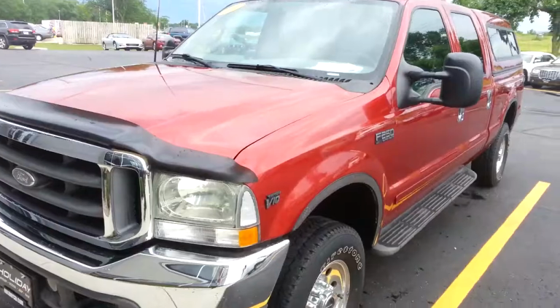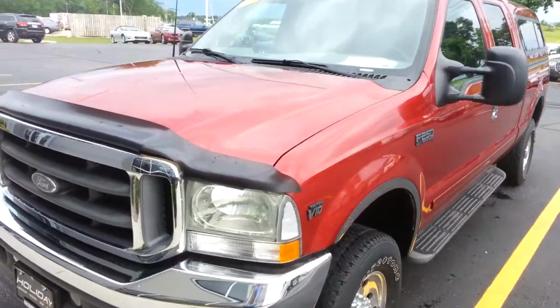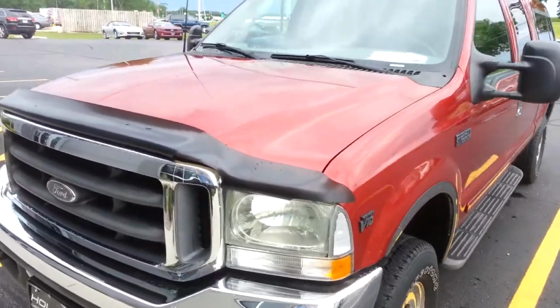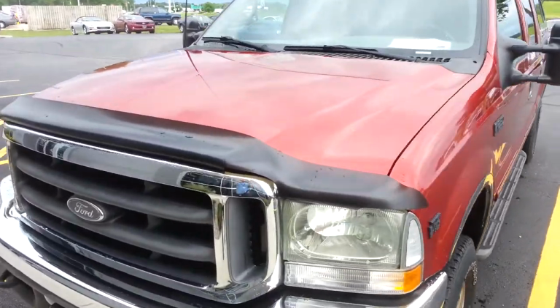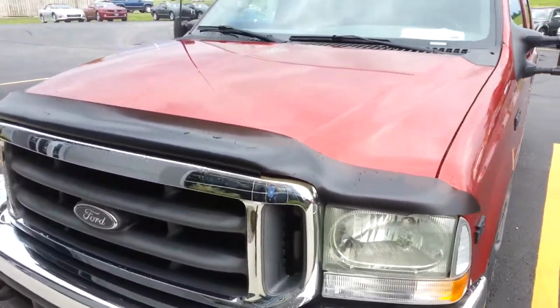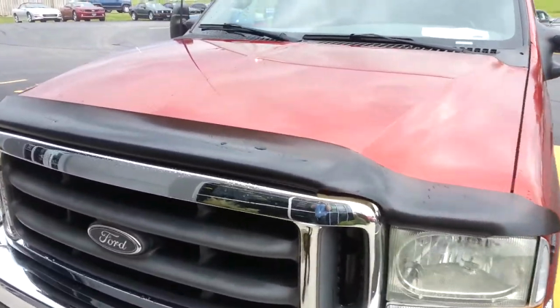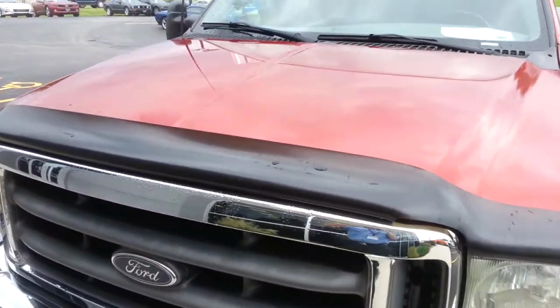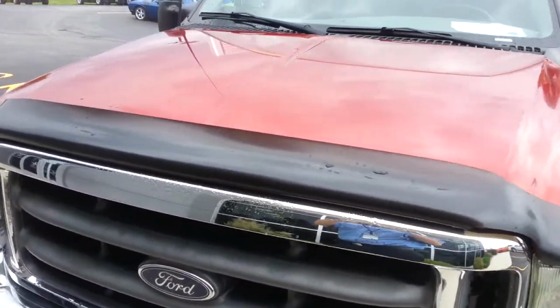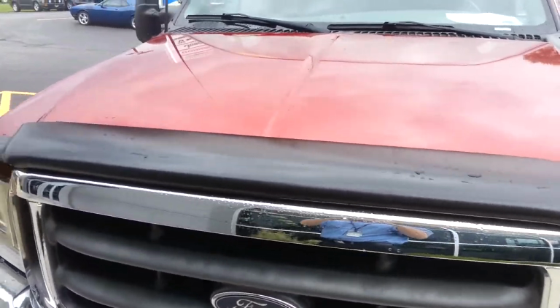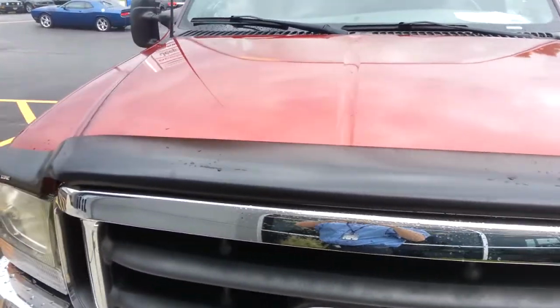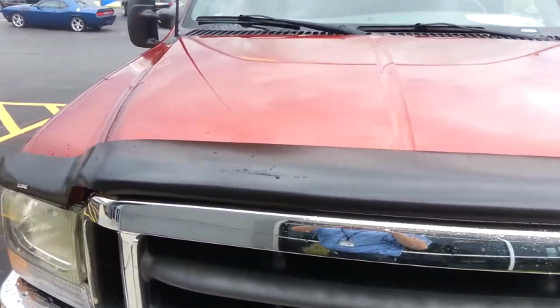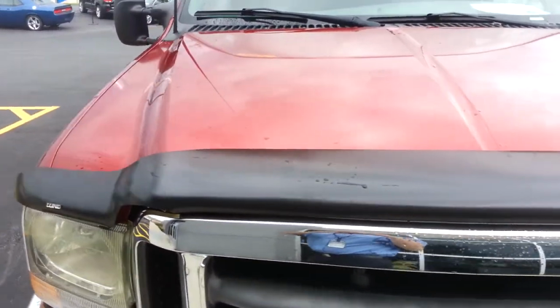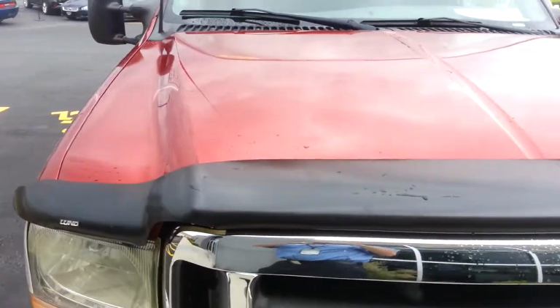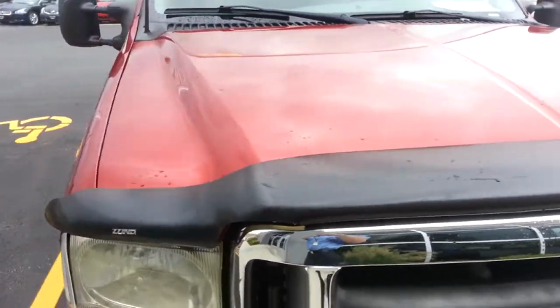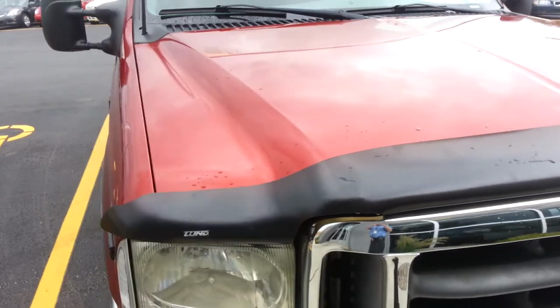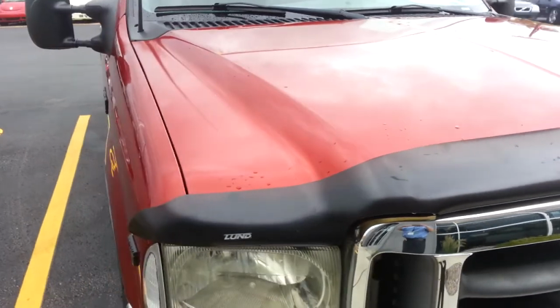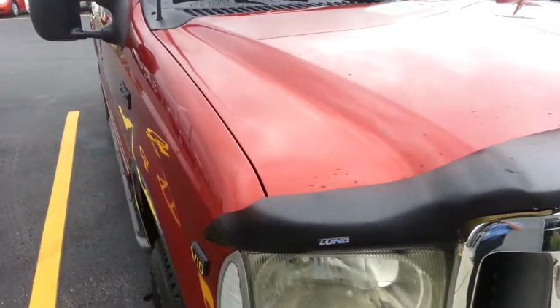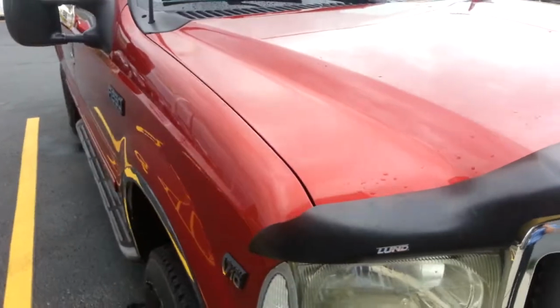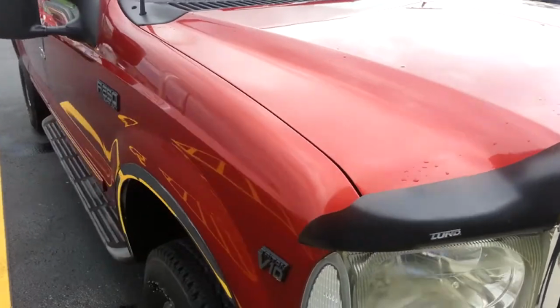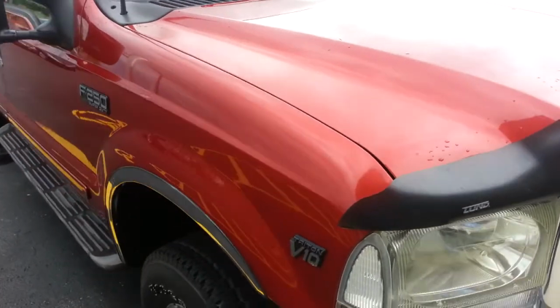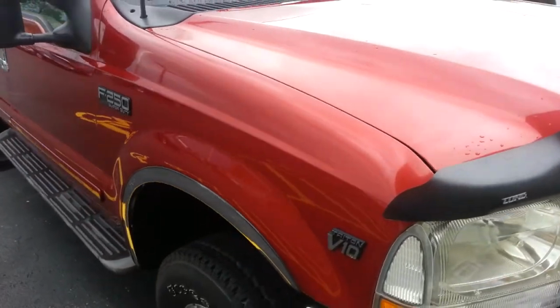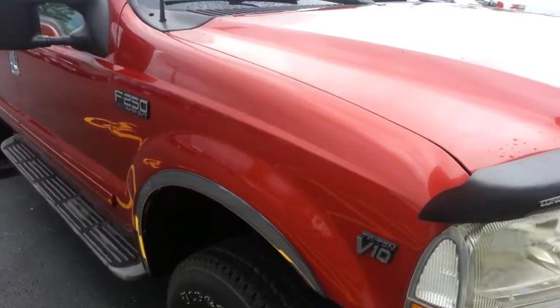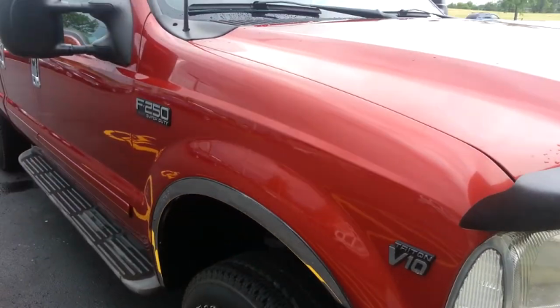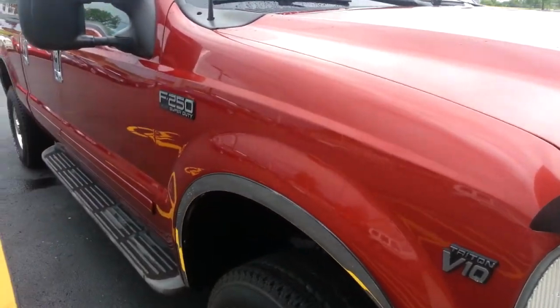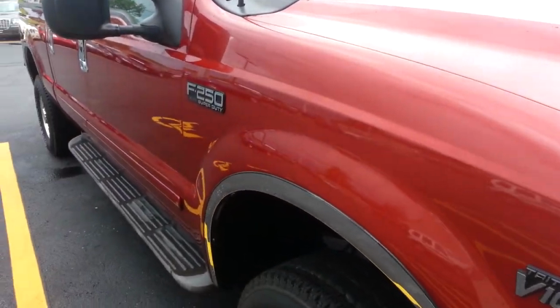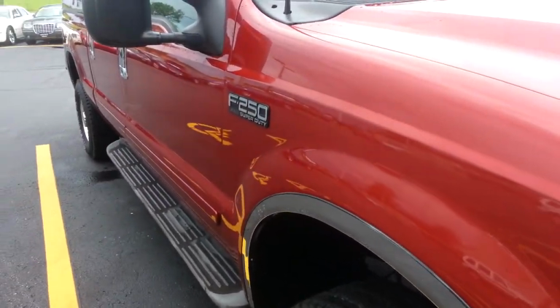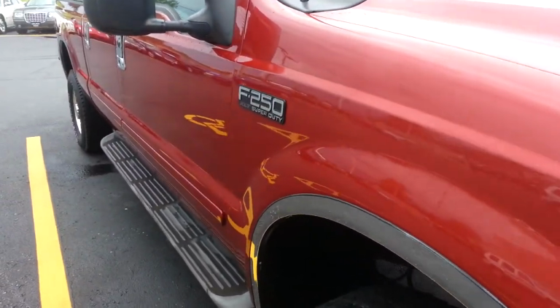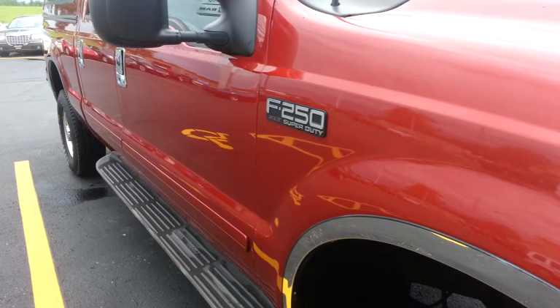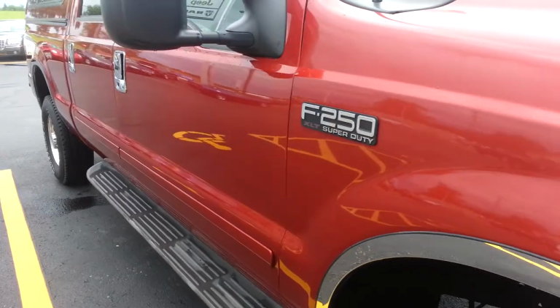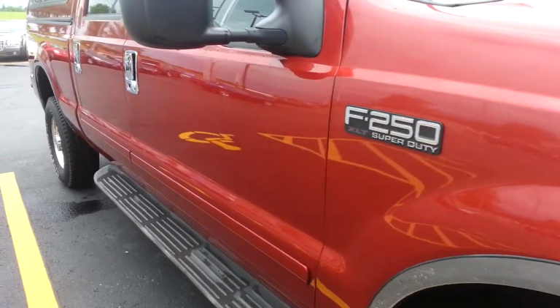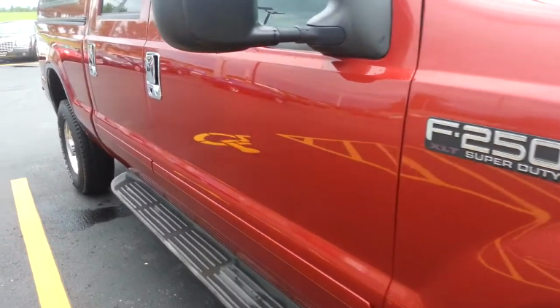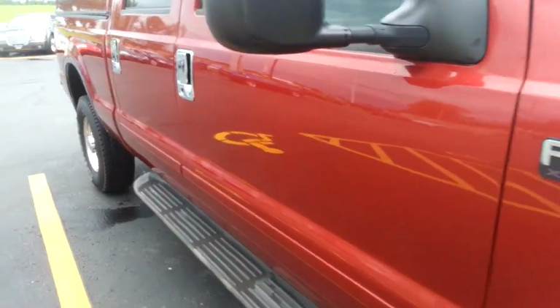This is stock number 7176, a 2002 Ford F-250 crew cab short box, 6.8 liter V-10.